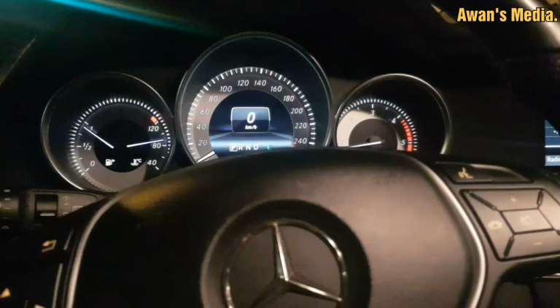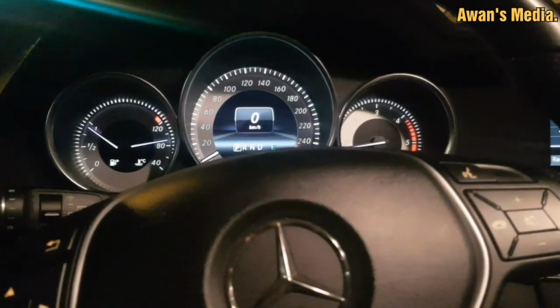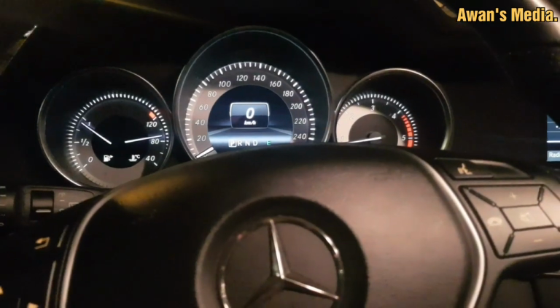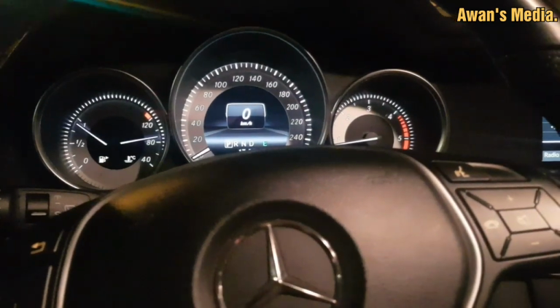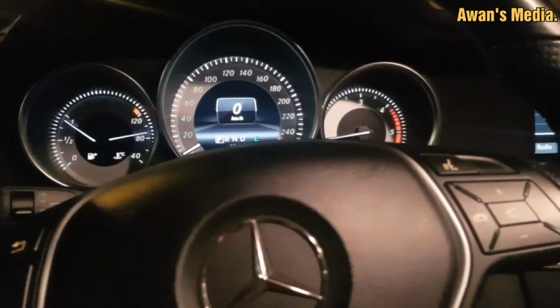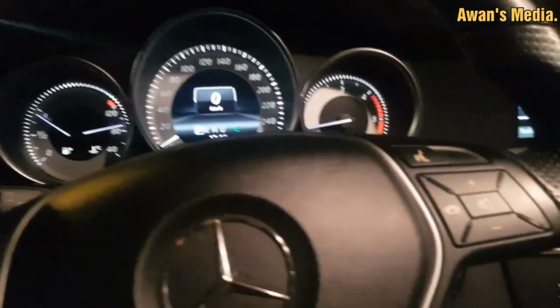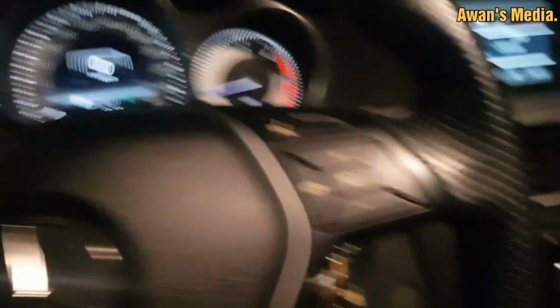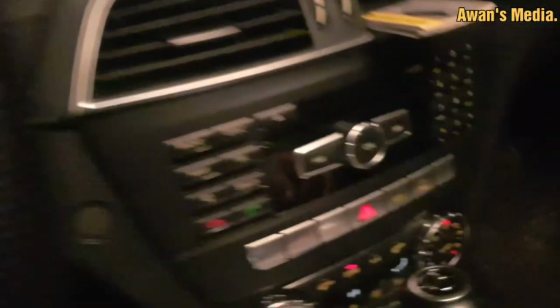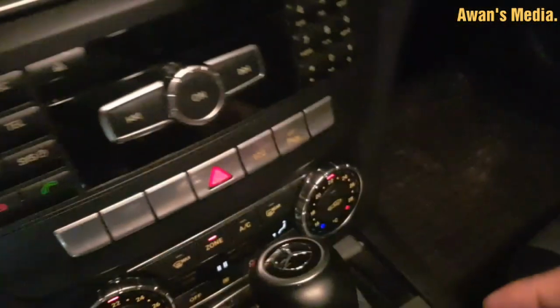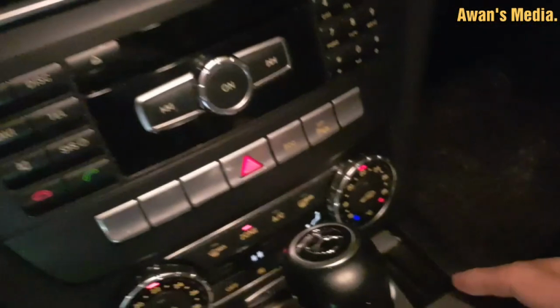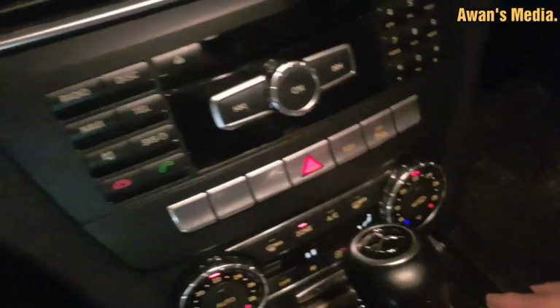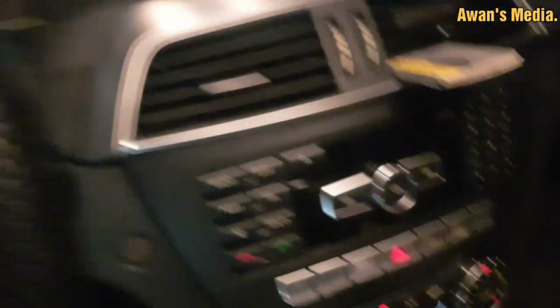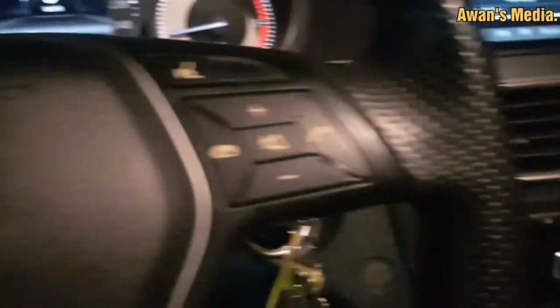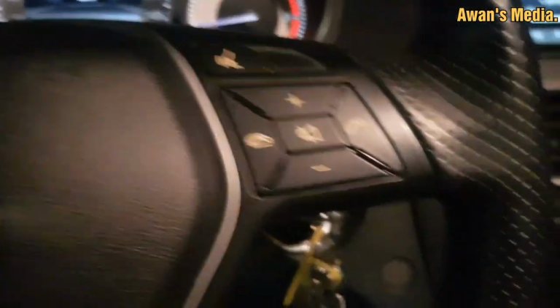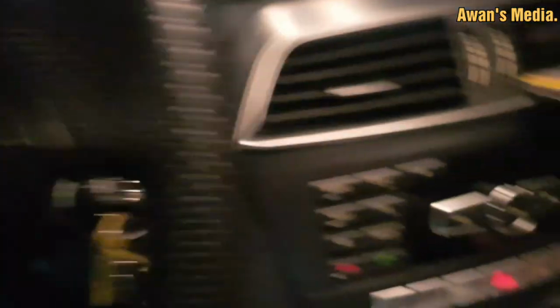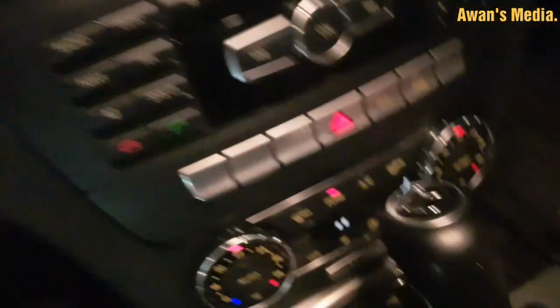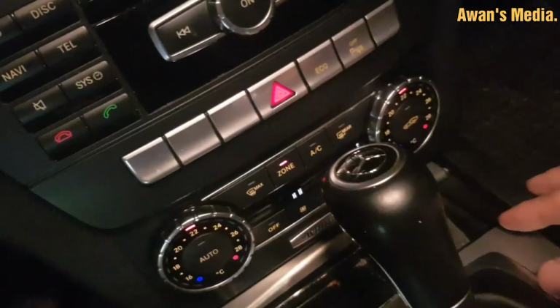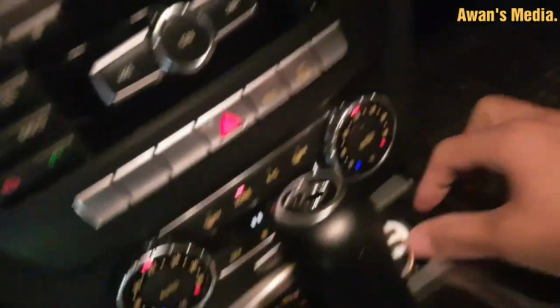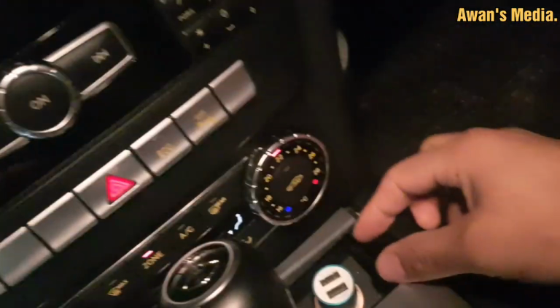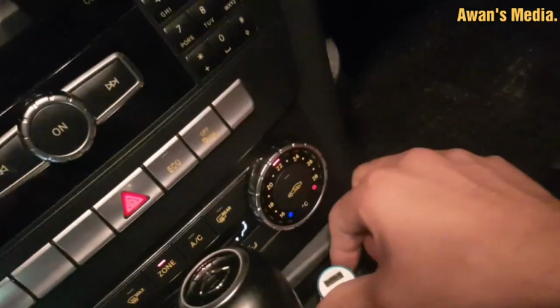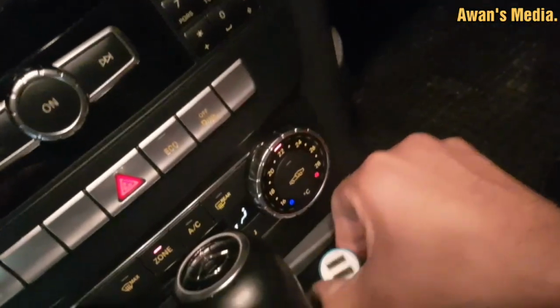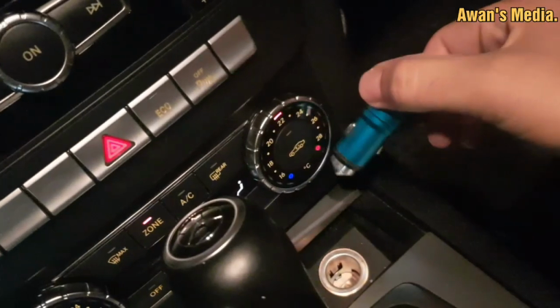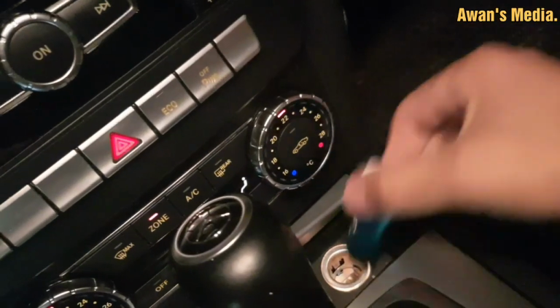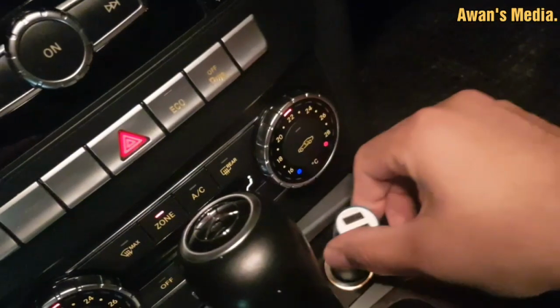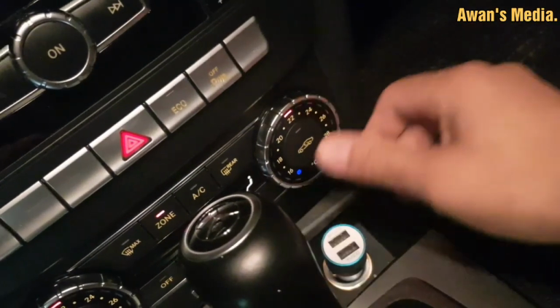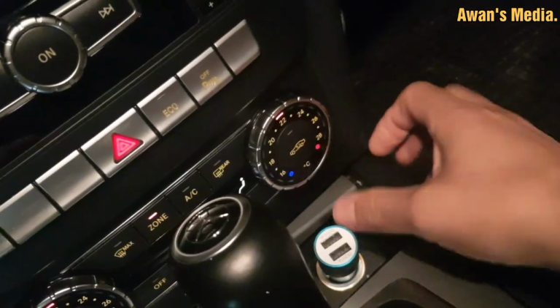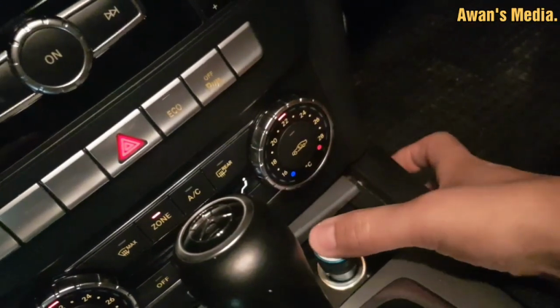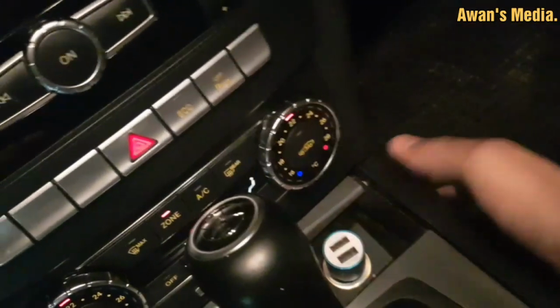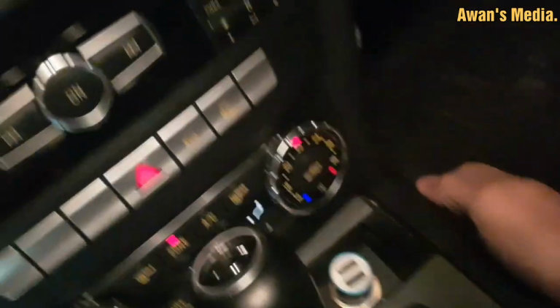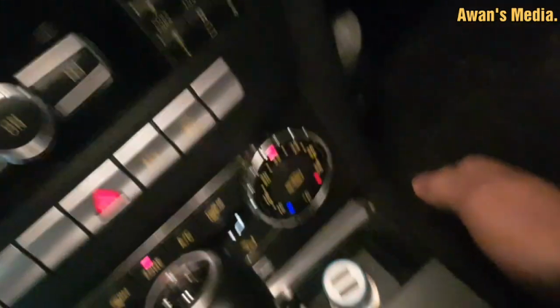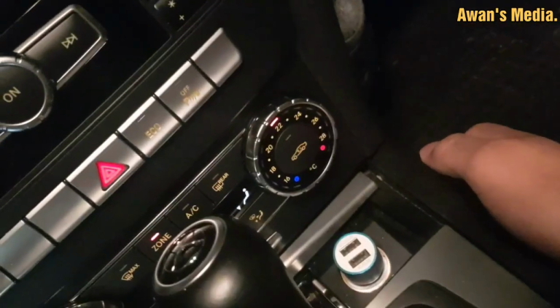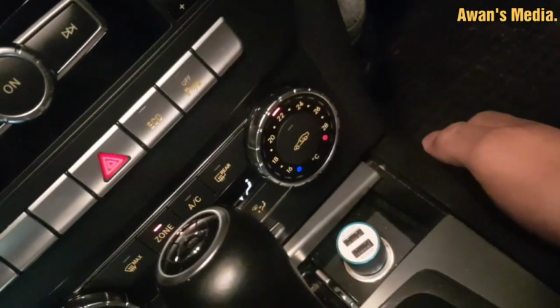Good evening guys. I would like to tell you how to fix the cigarette charger on my Mercedes Benz C-Class. I have a problem — it's not working right now, you can see it's not functioning.